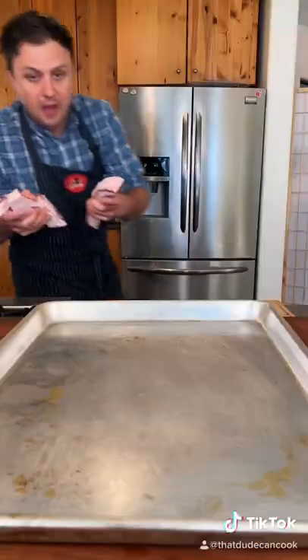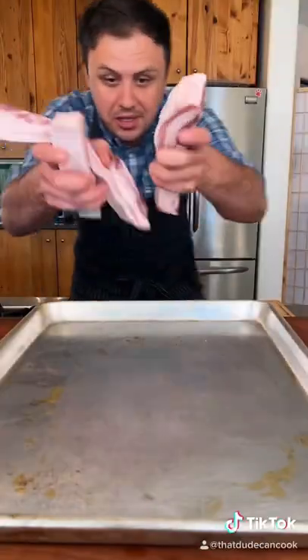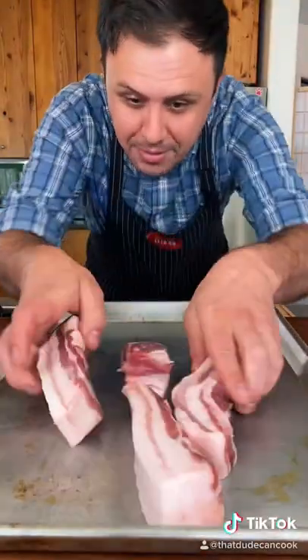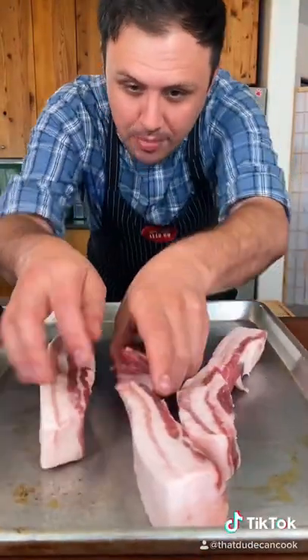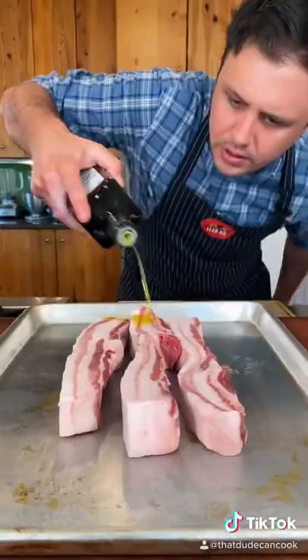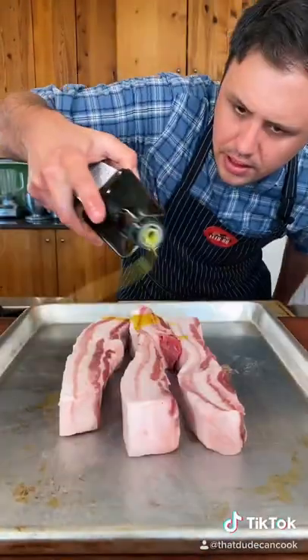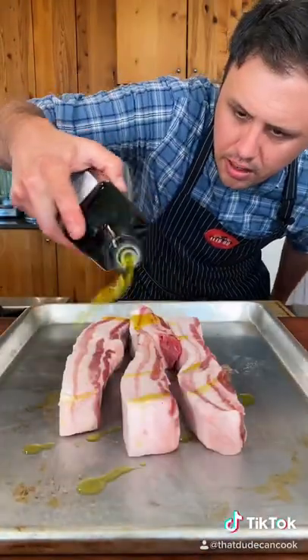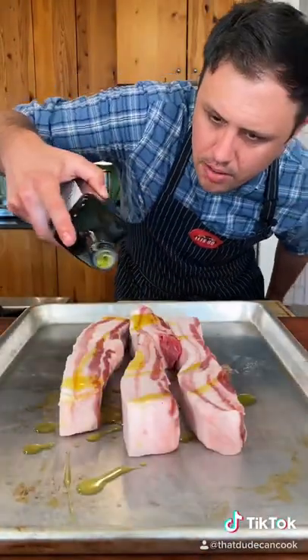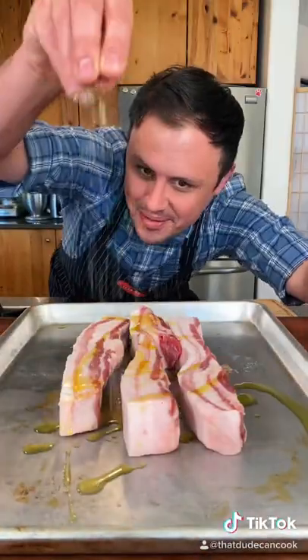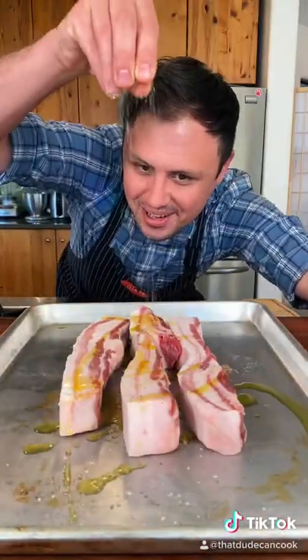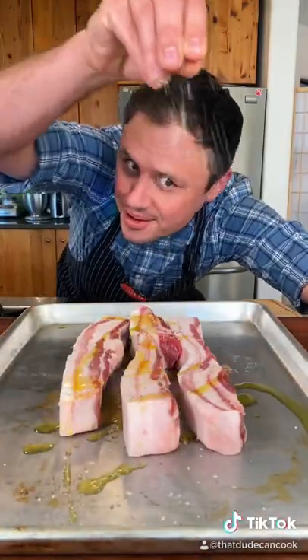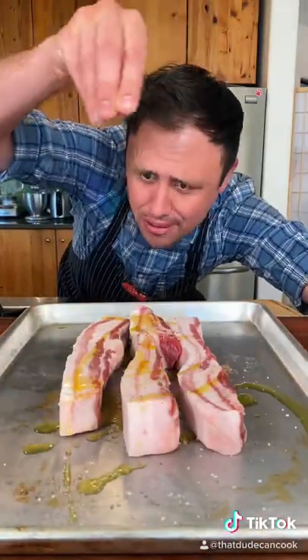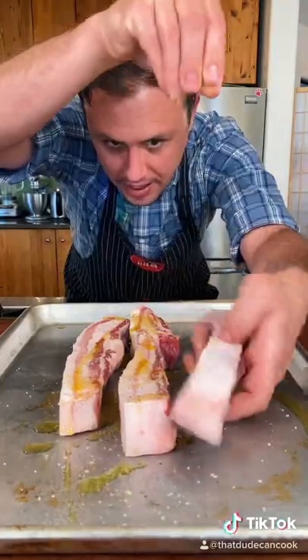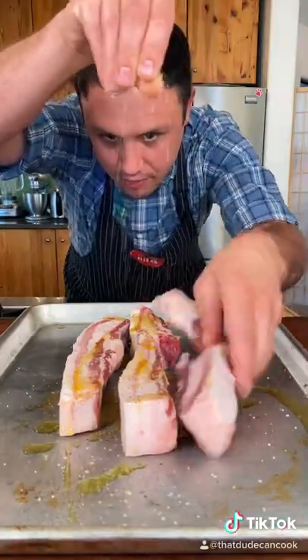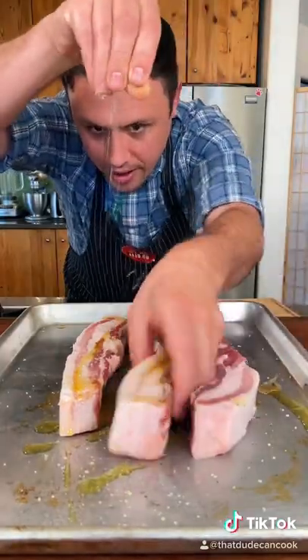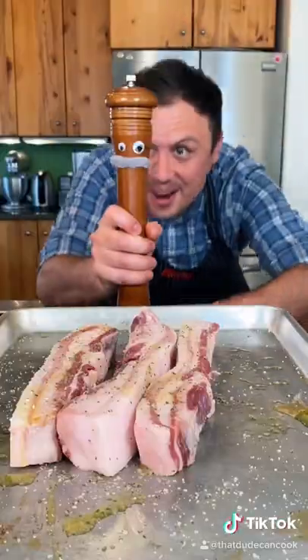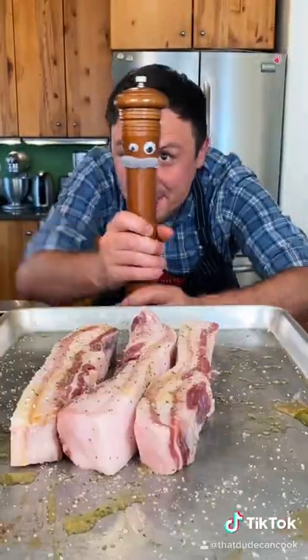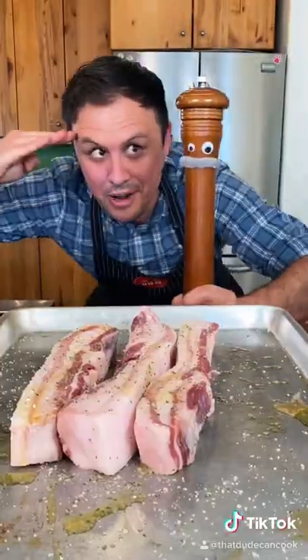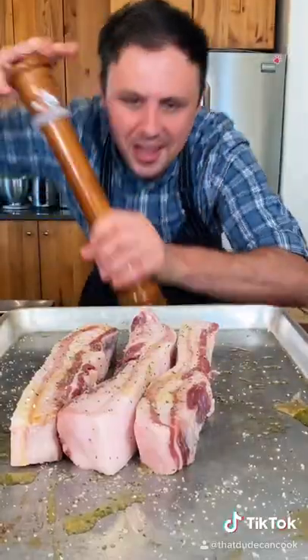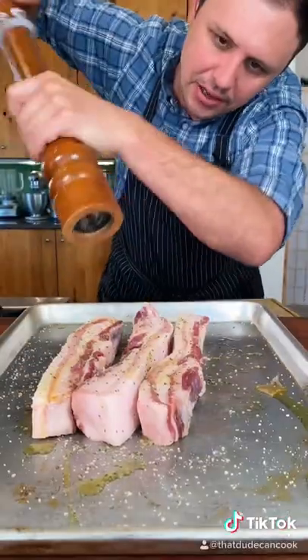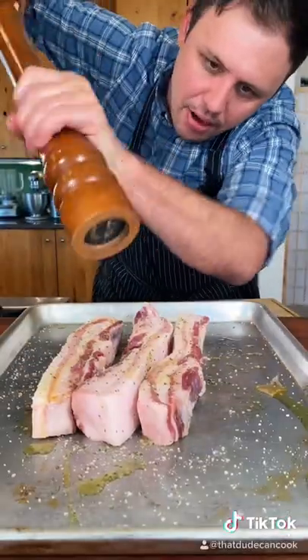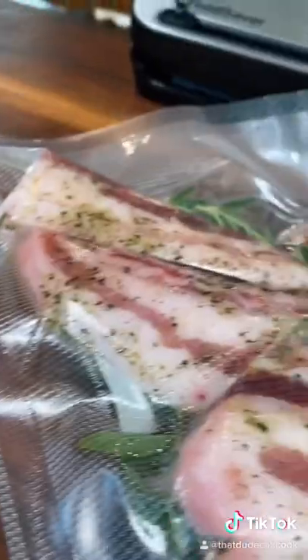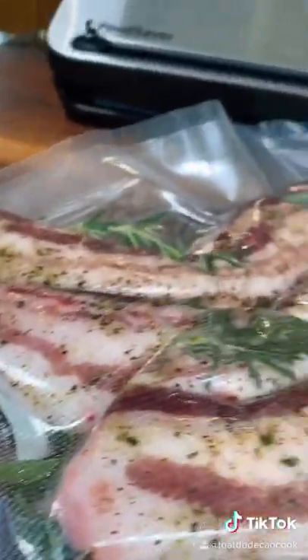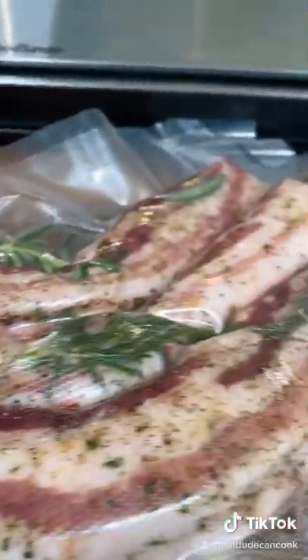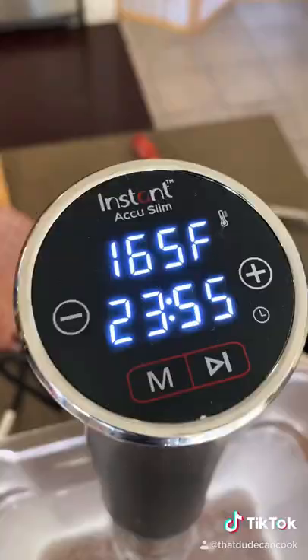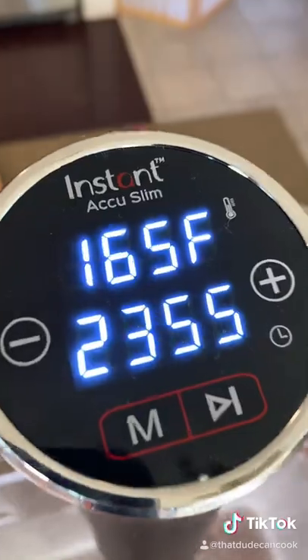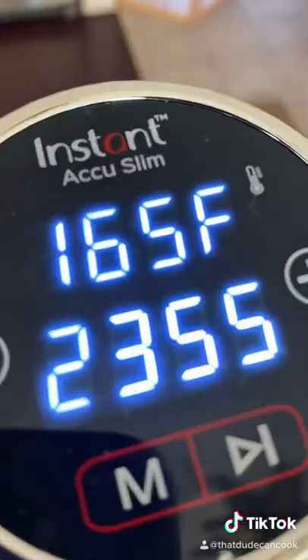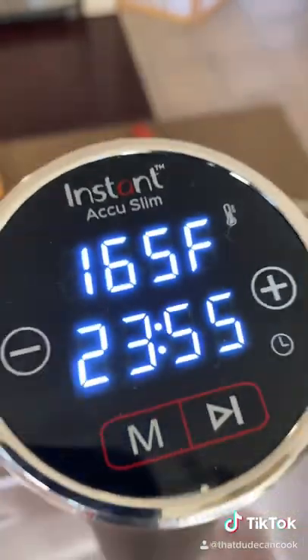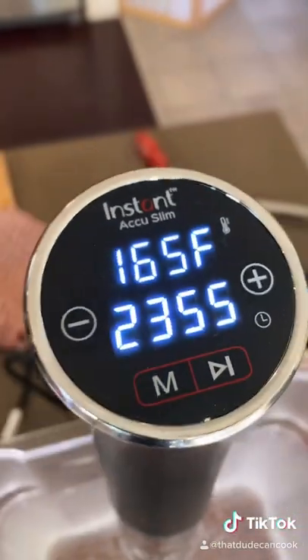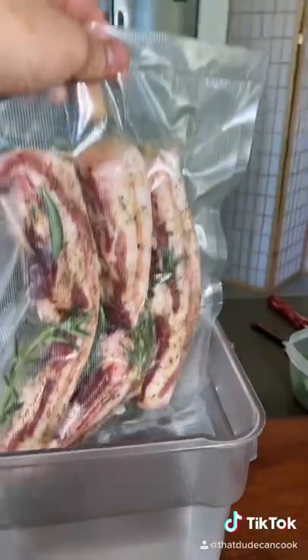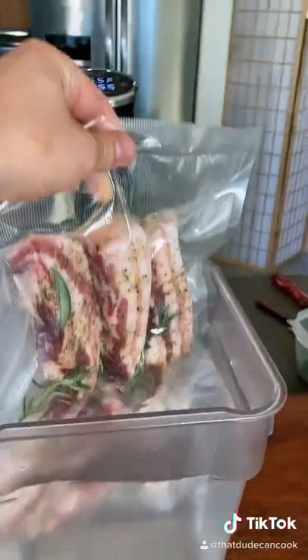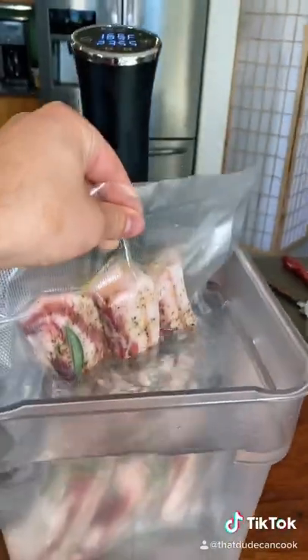A couple slabs of pork belly, just a touch of olive oil, and Booze Marisol — if you know, you know. Get that everywhere. Sergeant Gilbert reporting for duty, finally ground. Go ahead and vacuum pack it up and we're gonna cook it at 165°F for 24 hours.